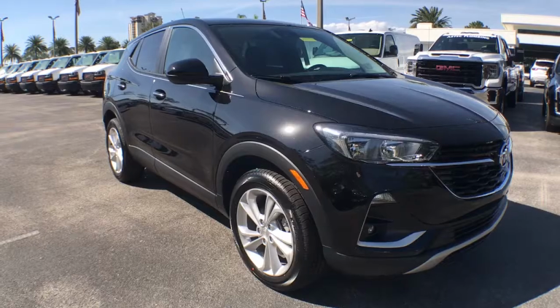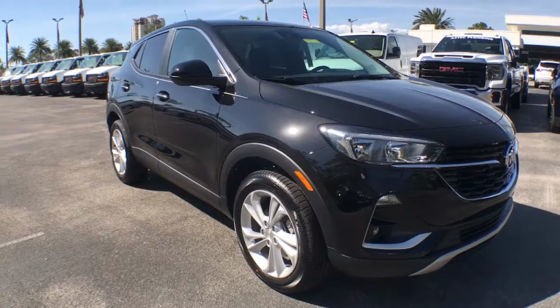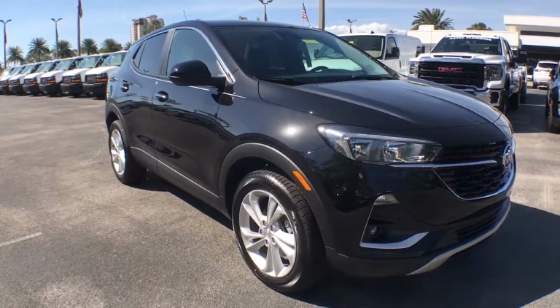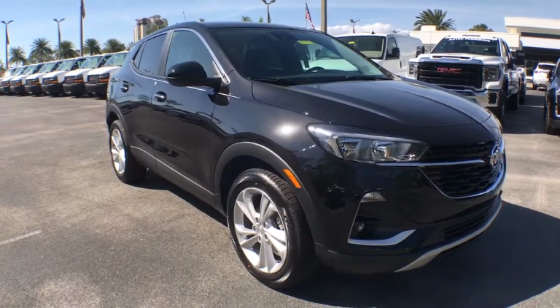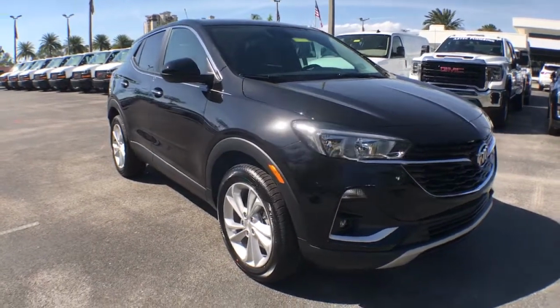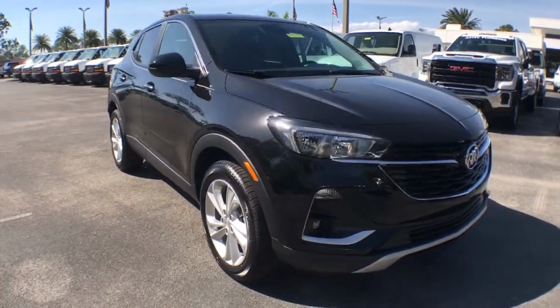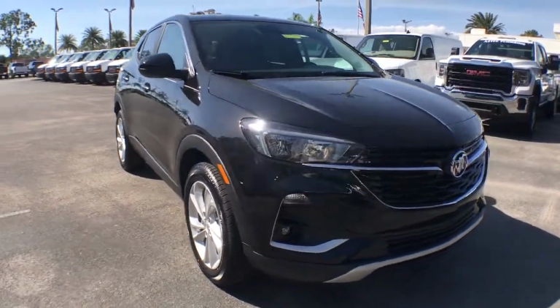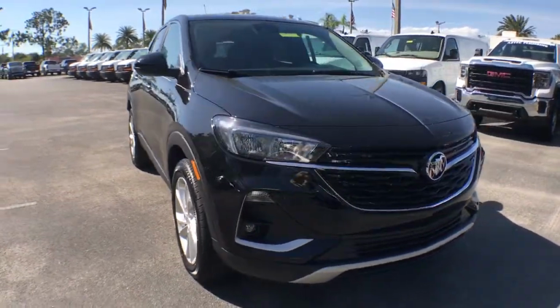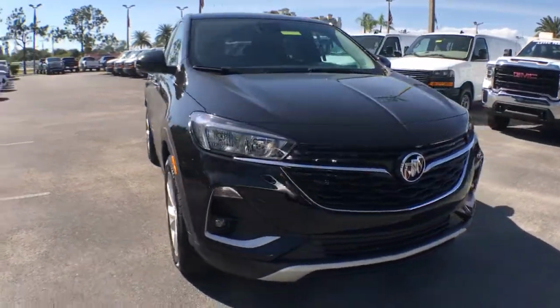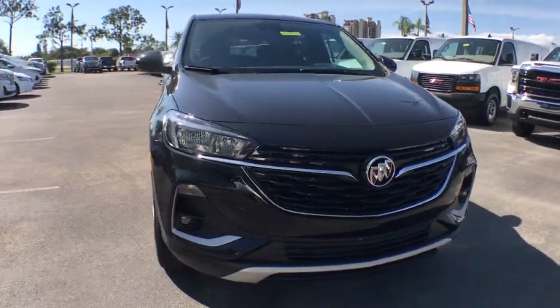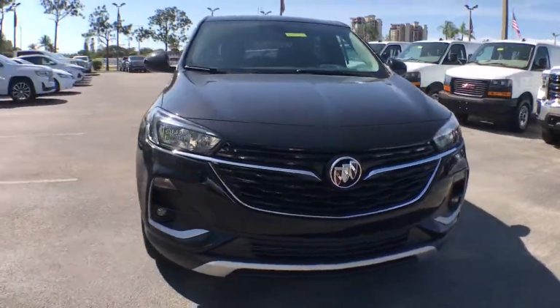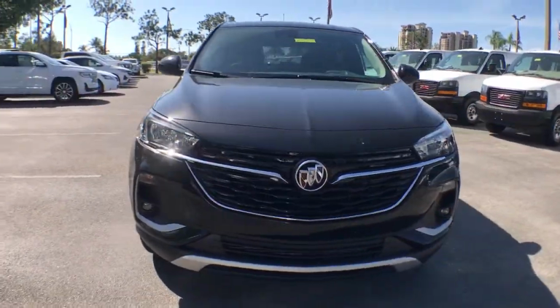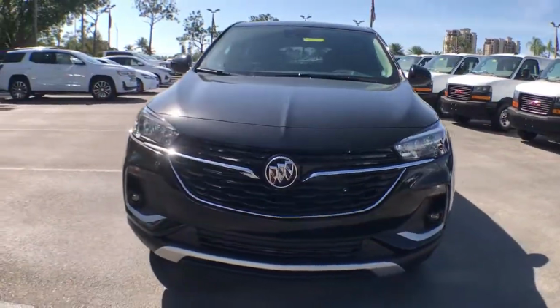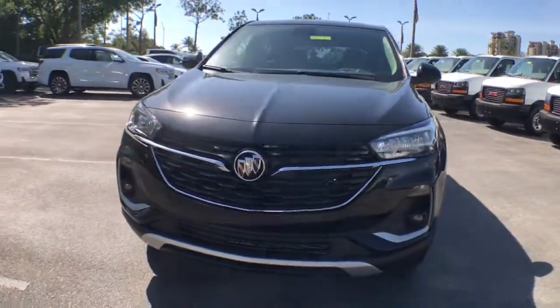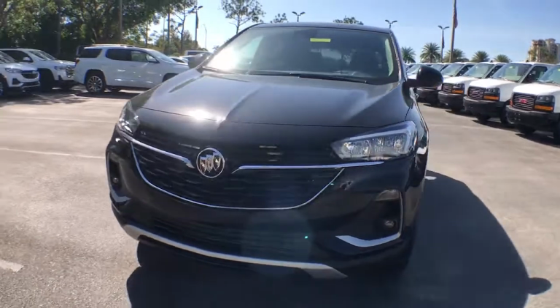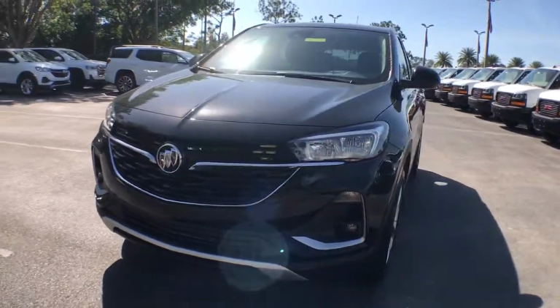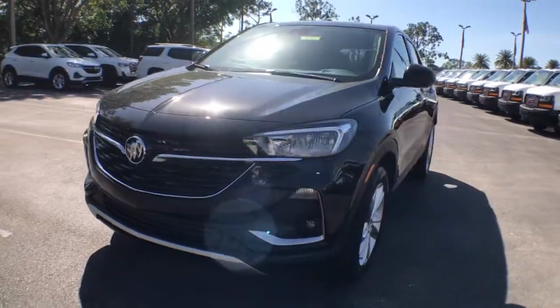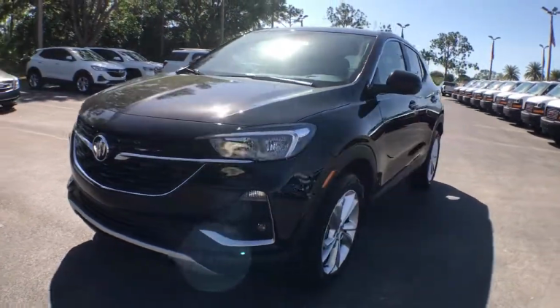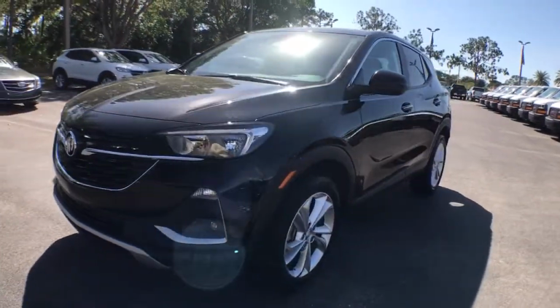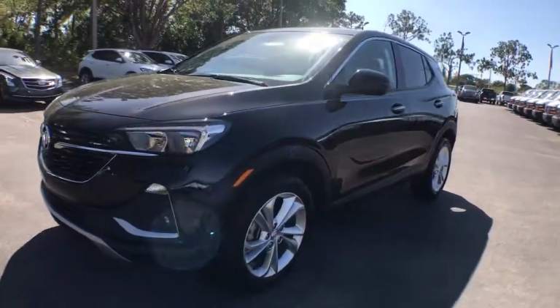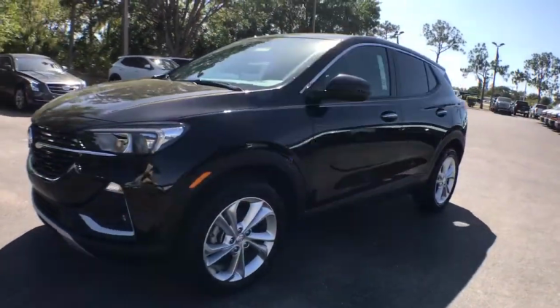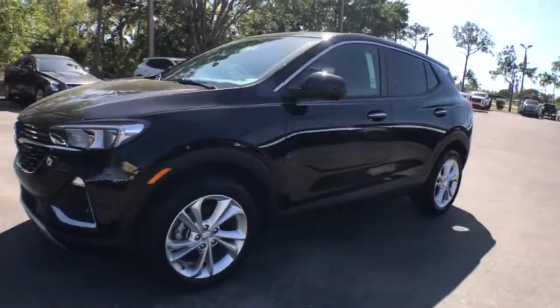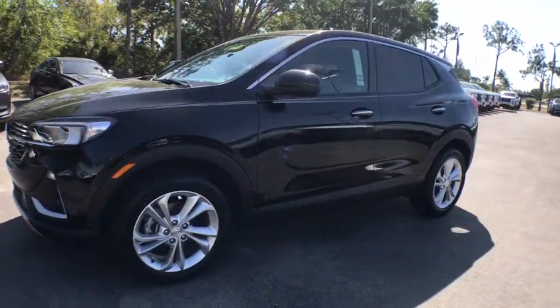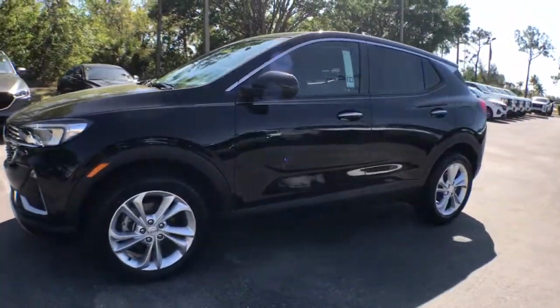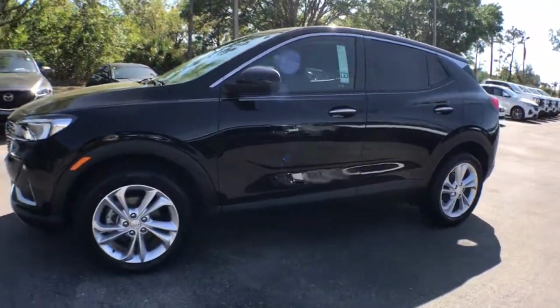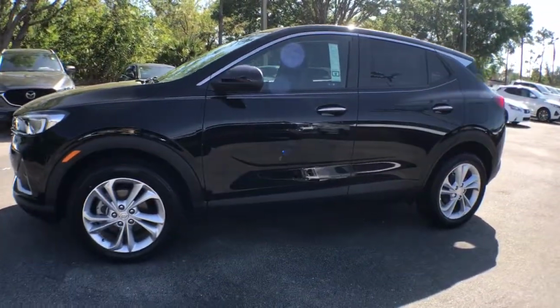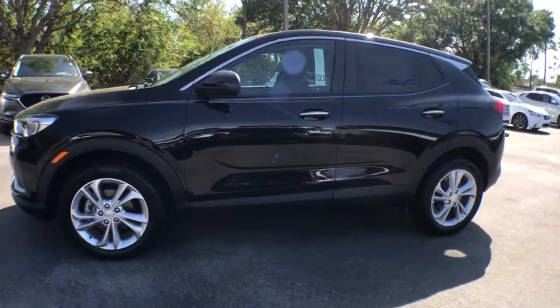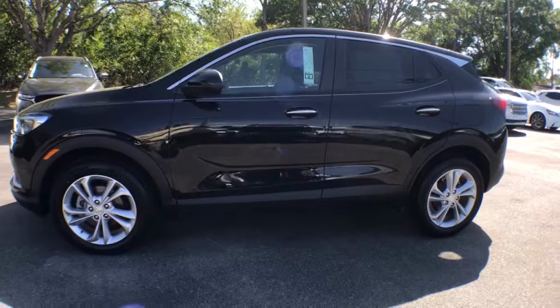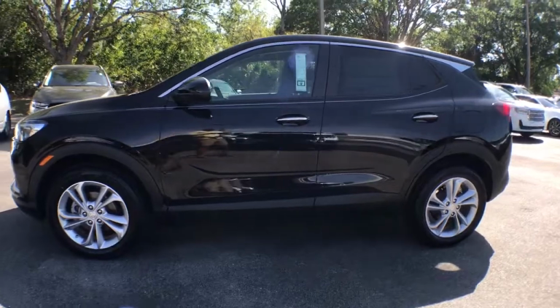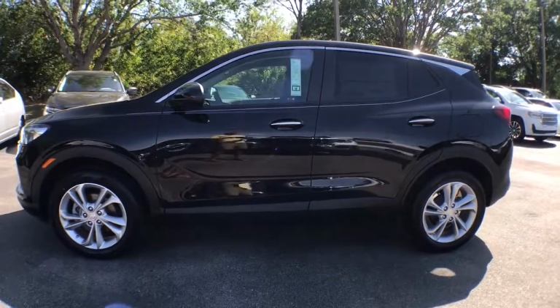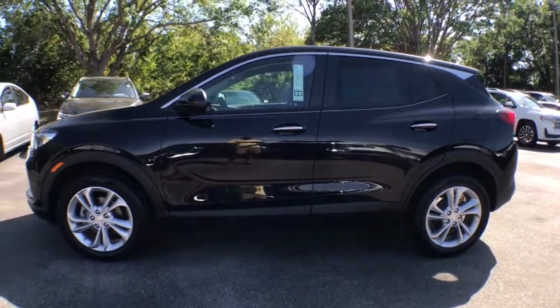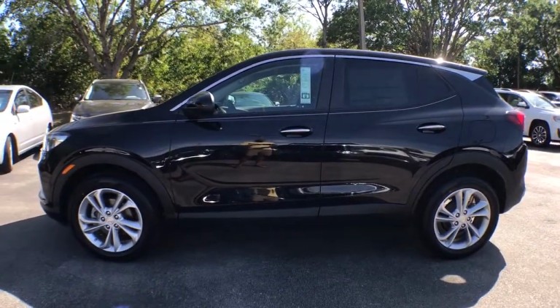You will be amazed by this. 2021 Buick Encore. The Encore's sleek styling, efficiency, power, and nimble handling makes navigating your world fun and luxurious.